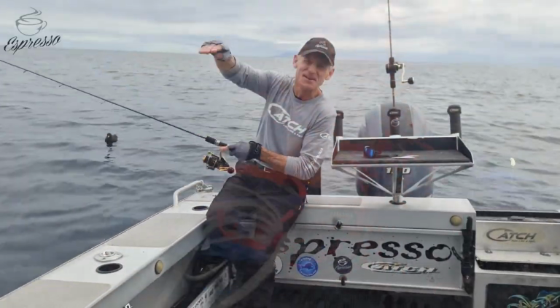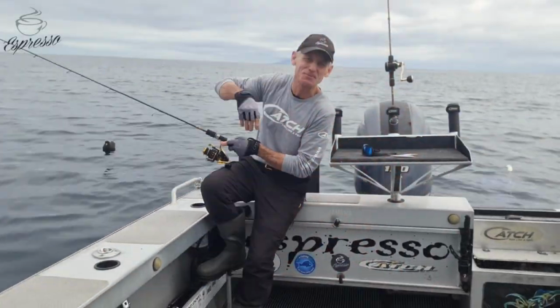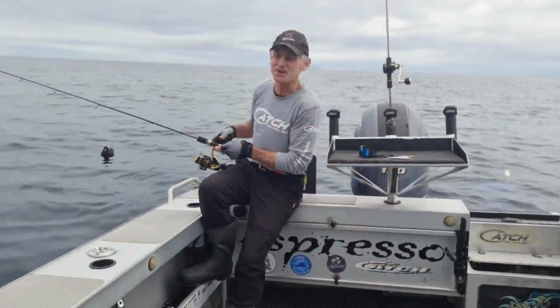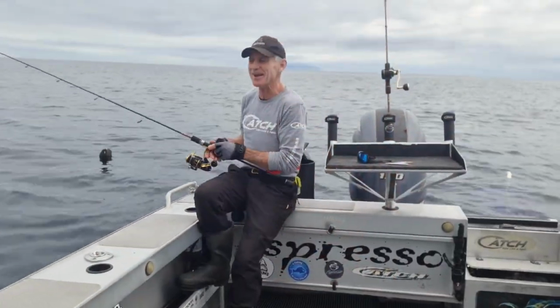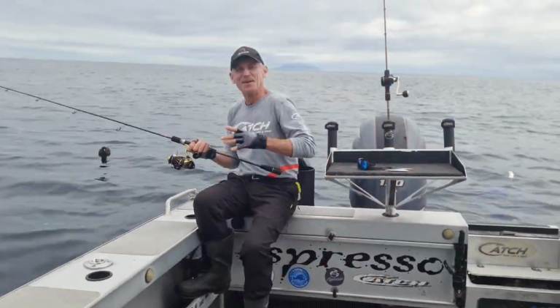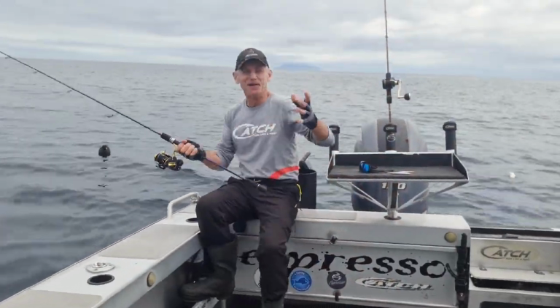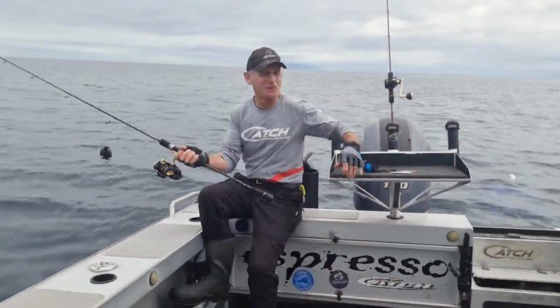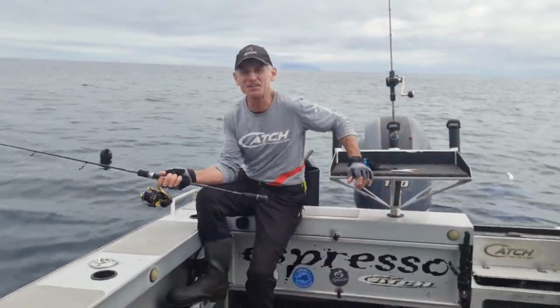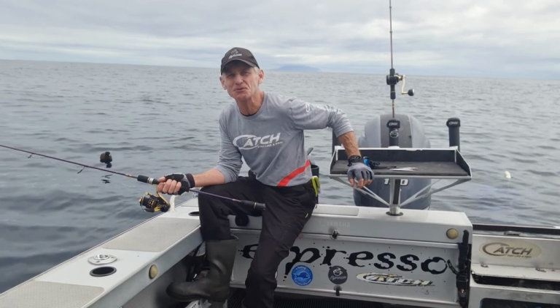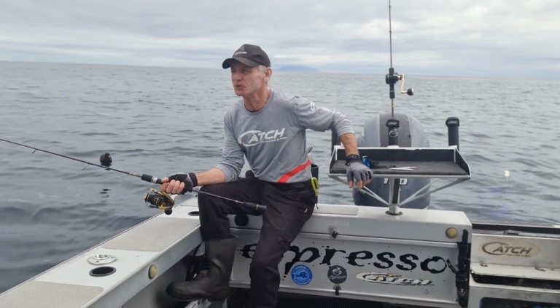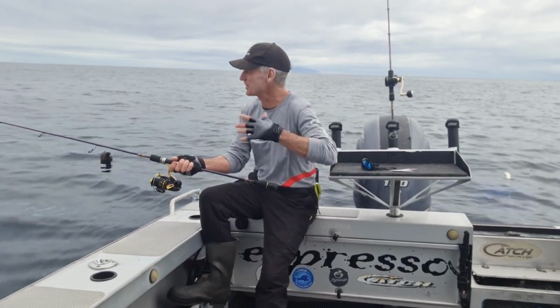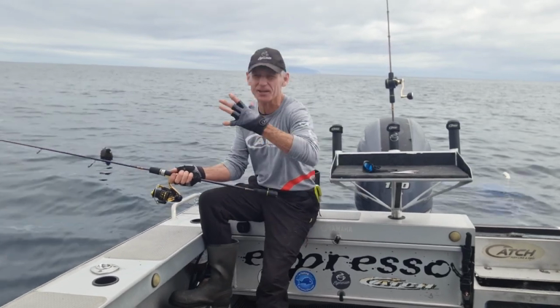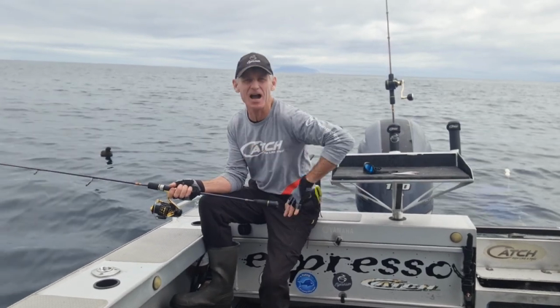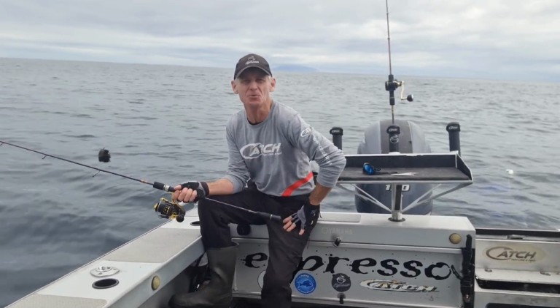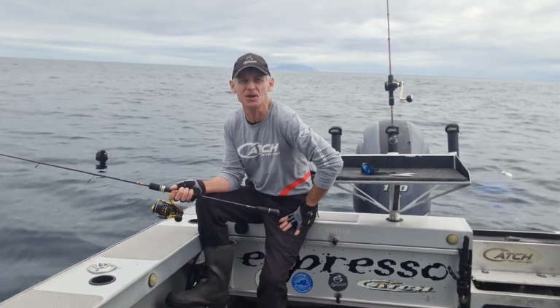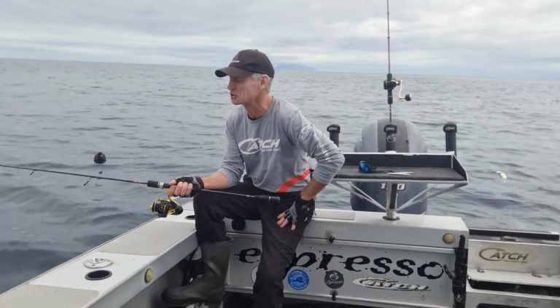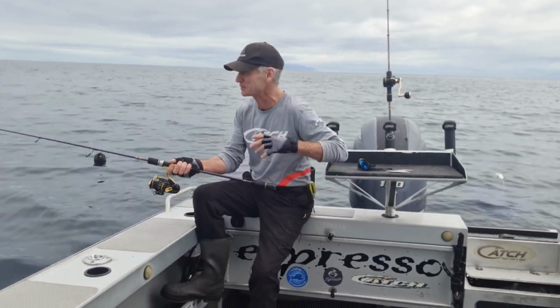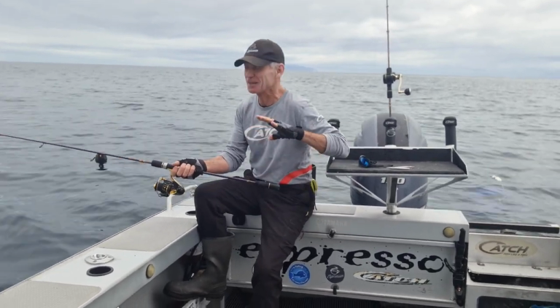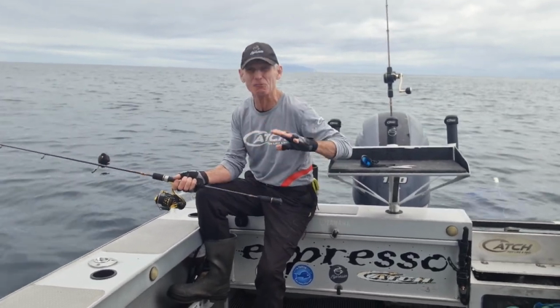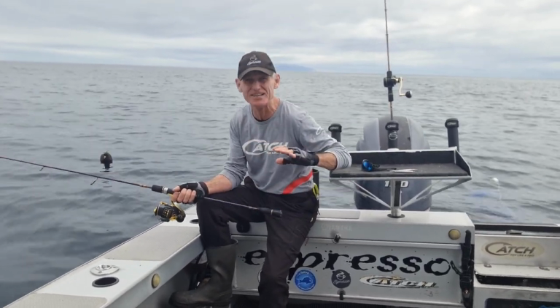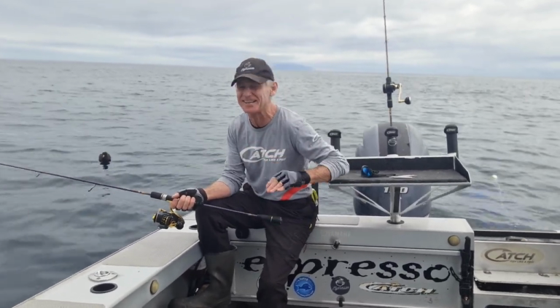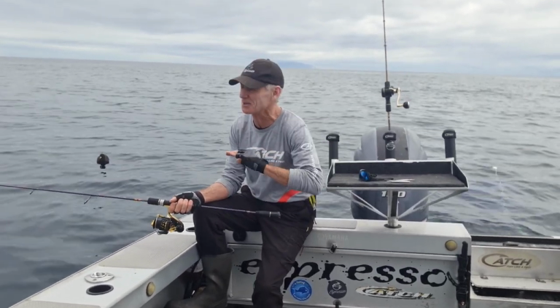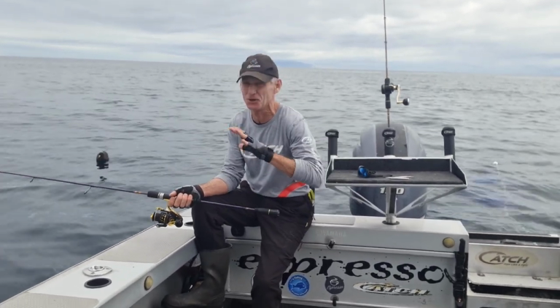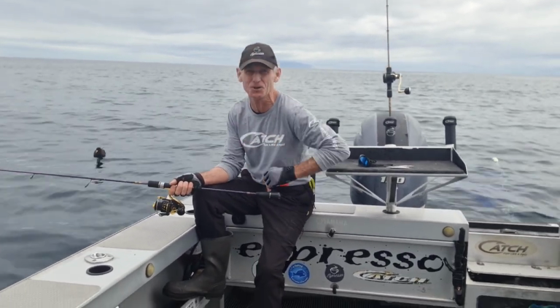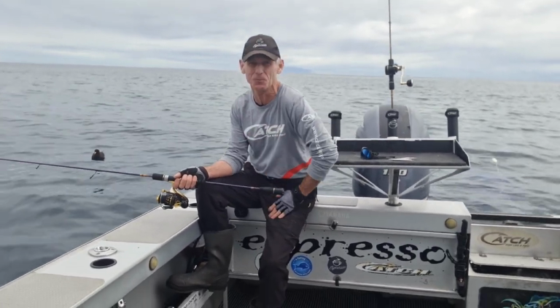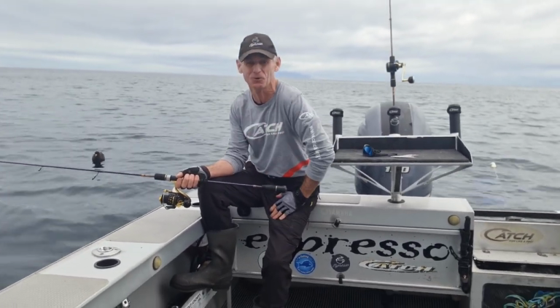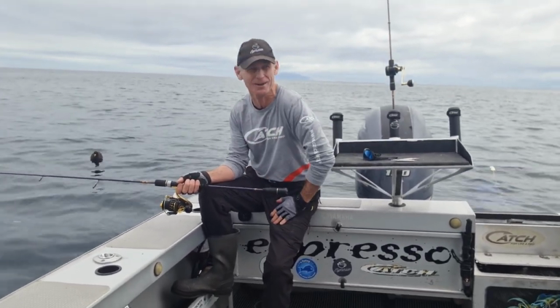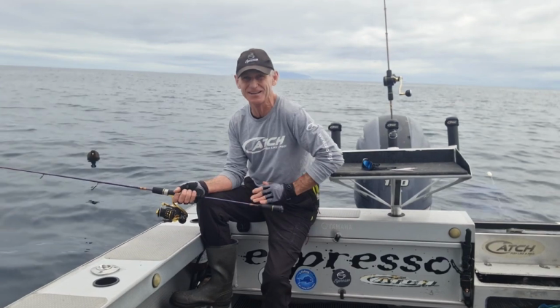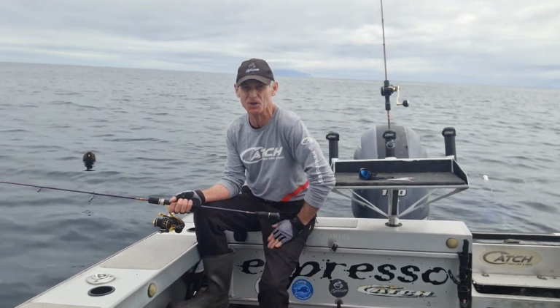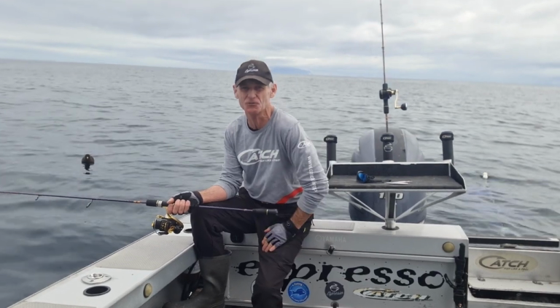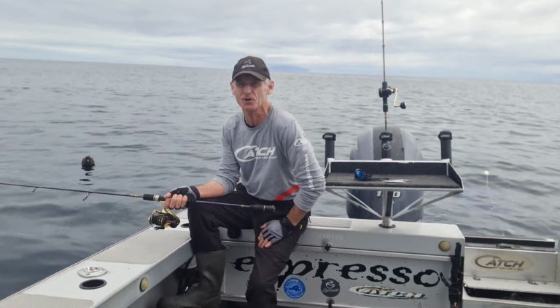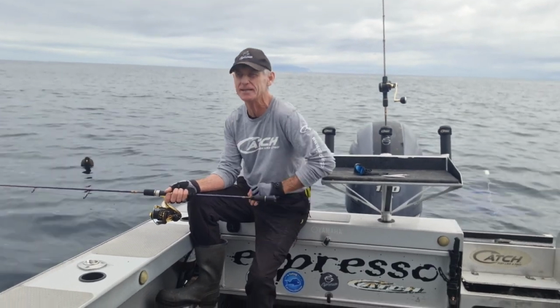Hi, Espresso here. Wow, what a different sort of week. This is the calm between those storms. It can get really calm, but you've got to watch that weather, alright? It comes and goes very quickly.